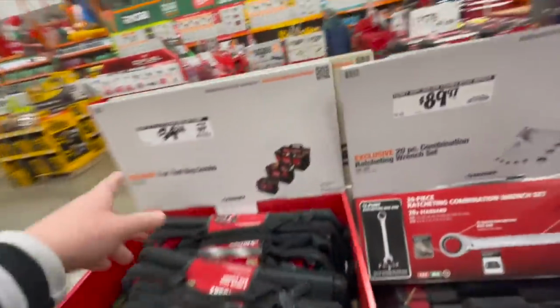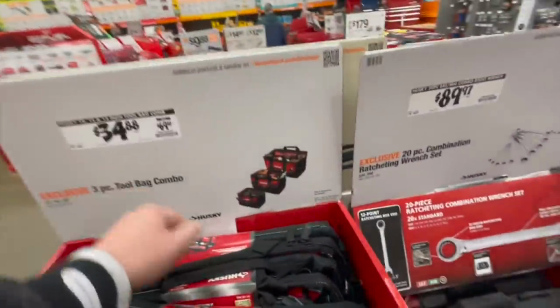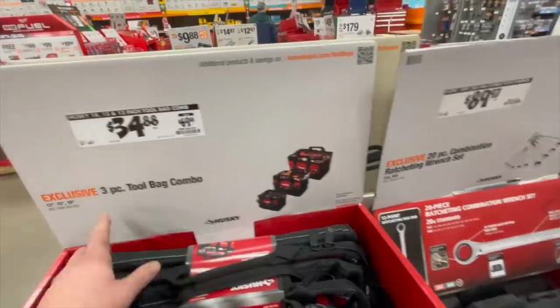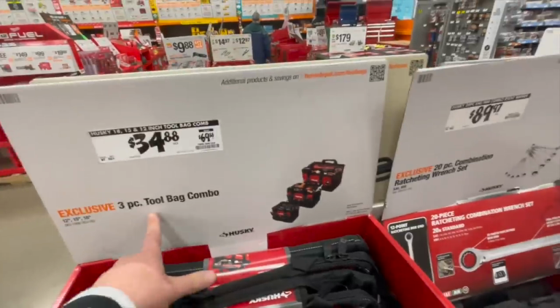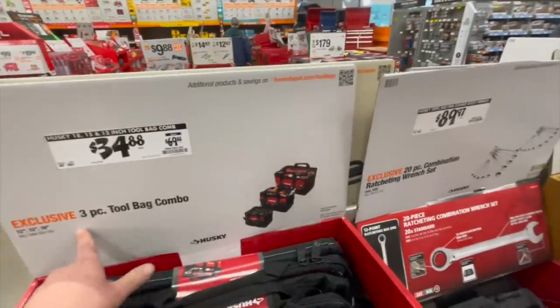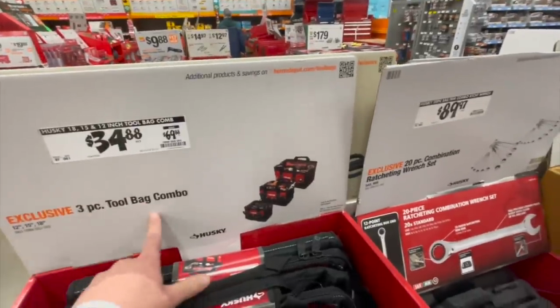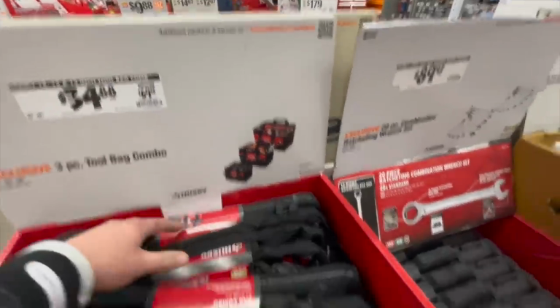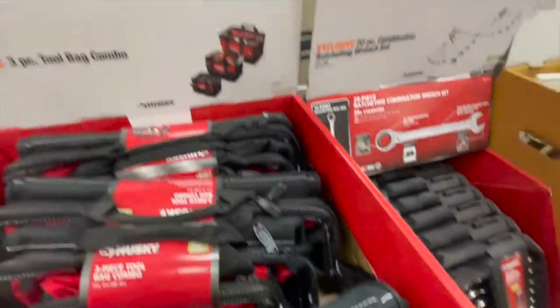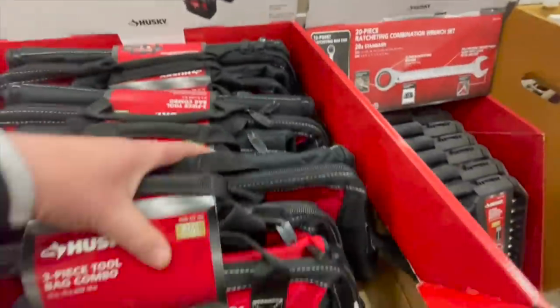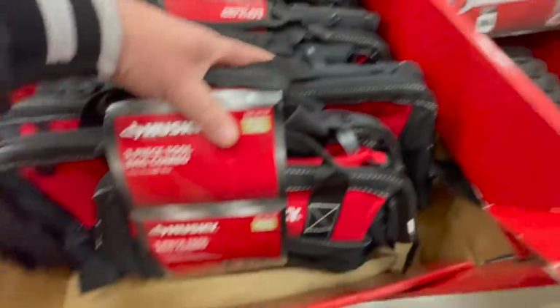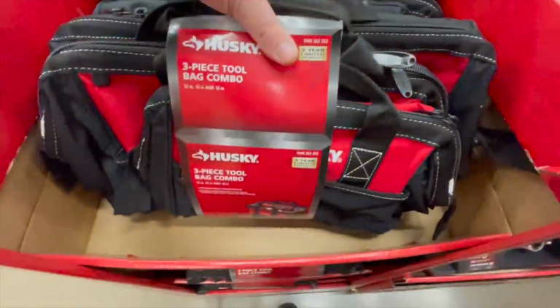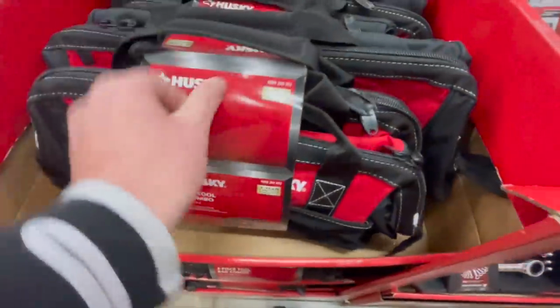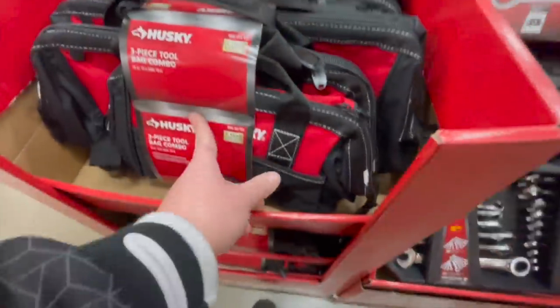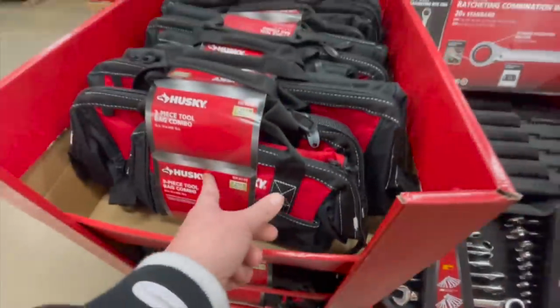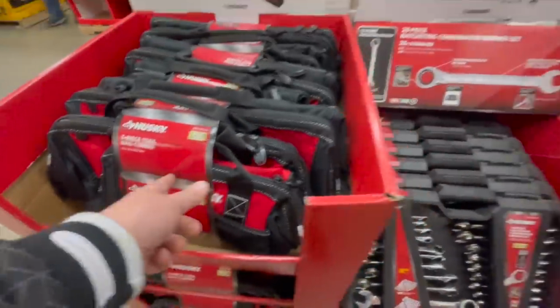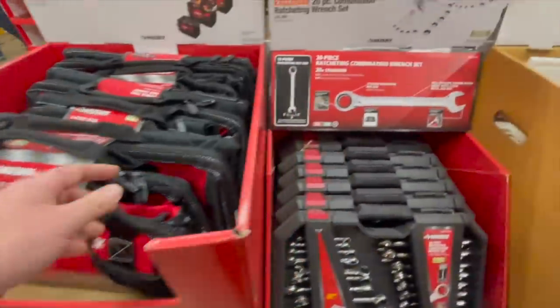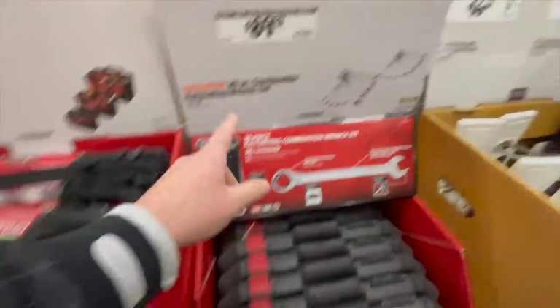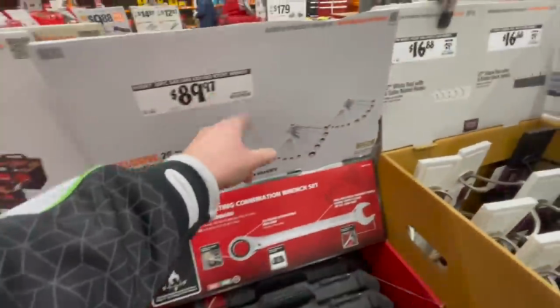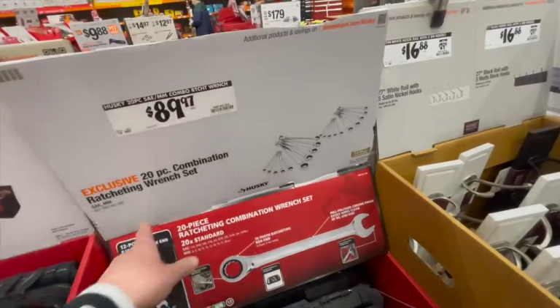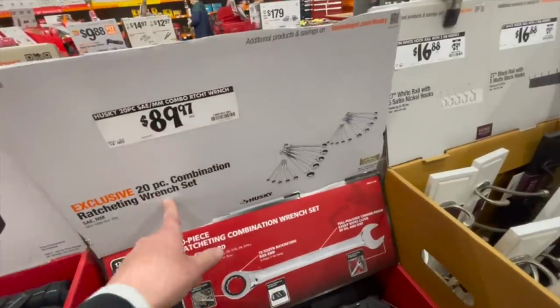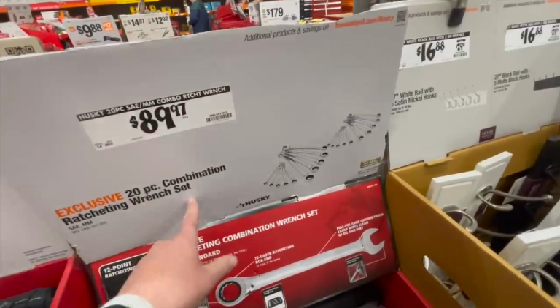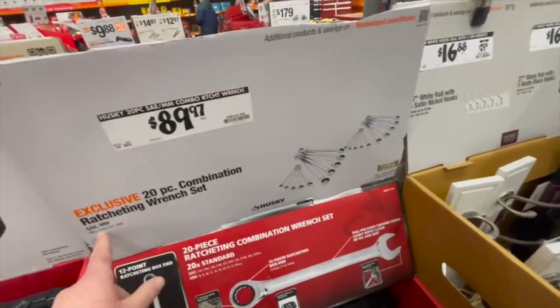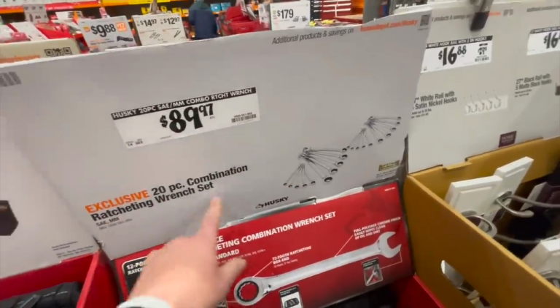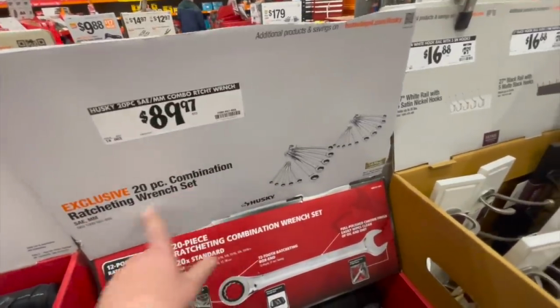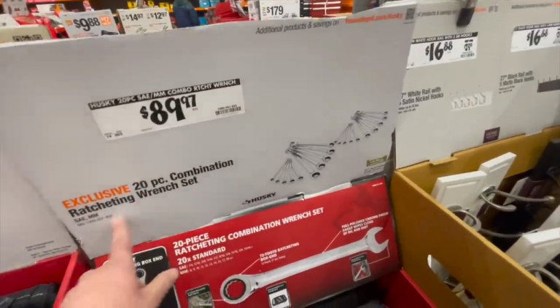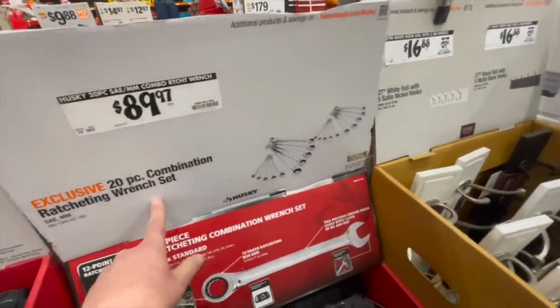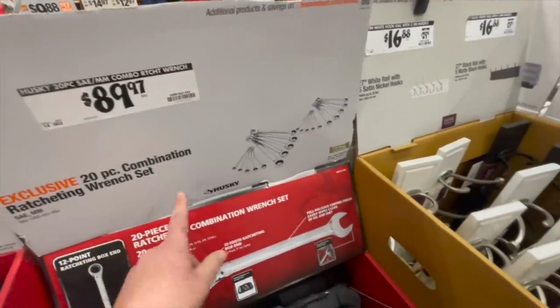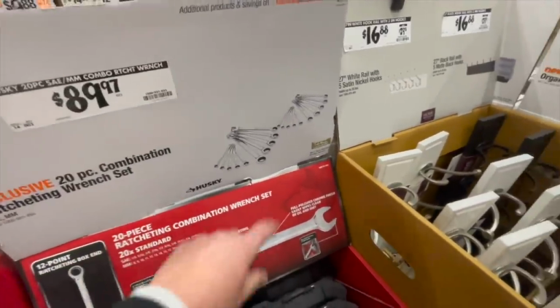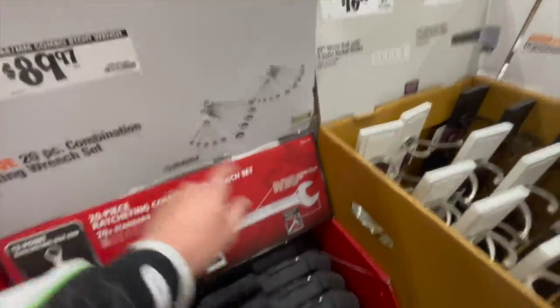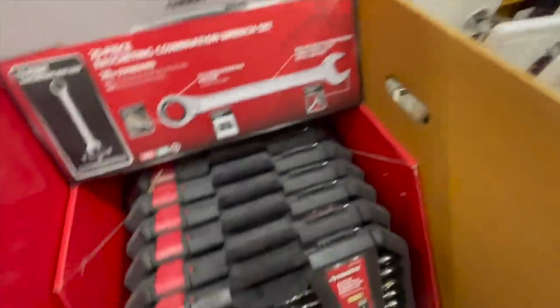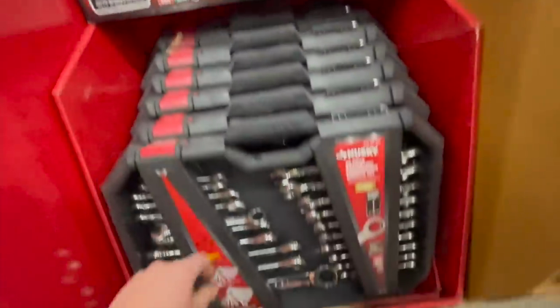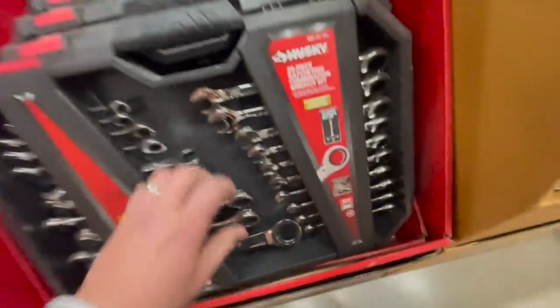$34.88 for the three-piece tool bag combo by Husky. $89.97 for the 20-piece combination ratcheting wrench set.